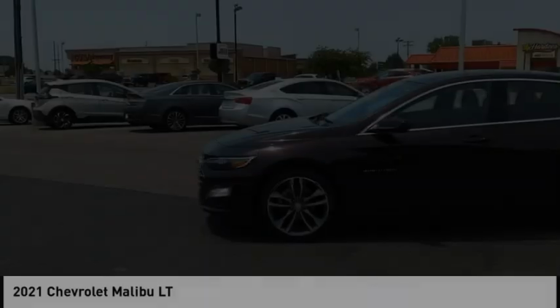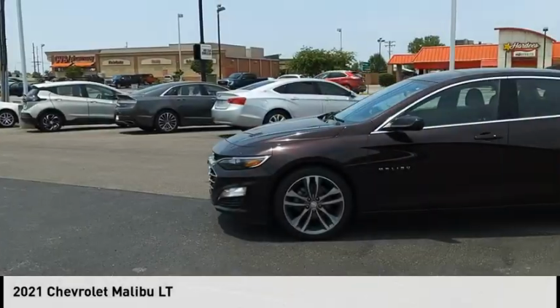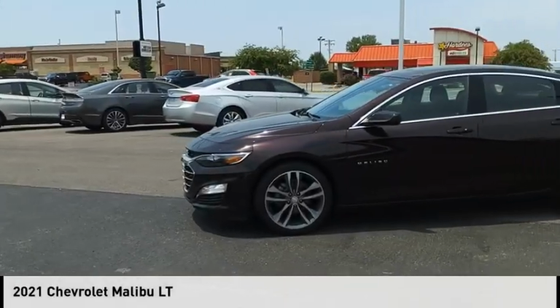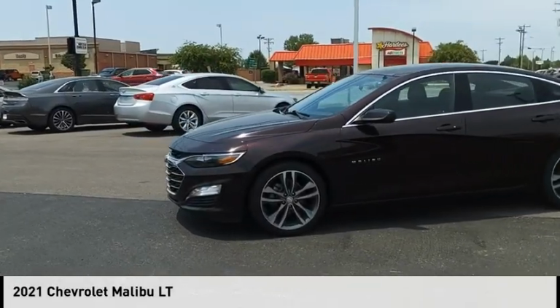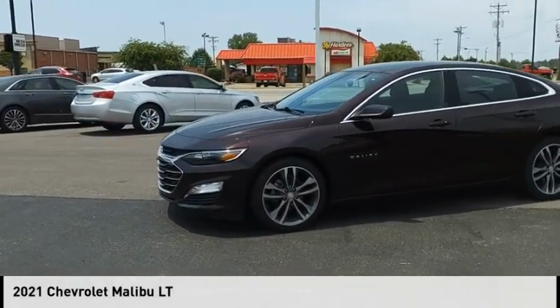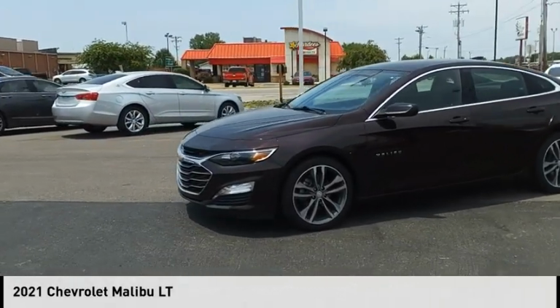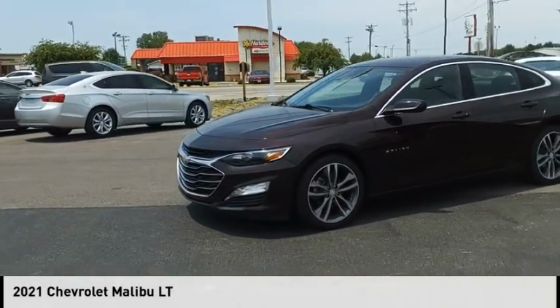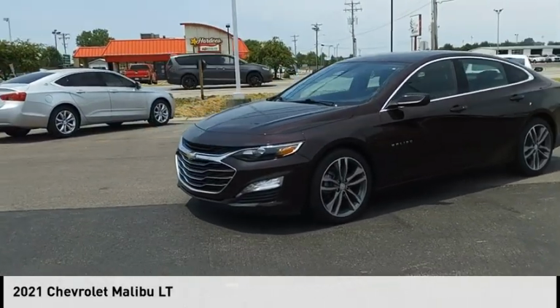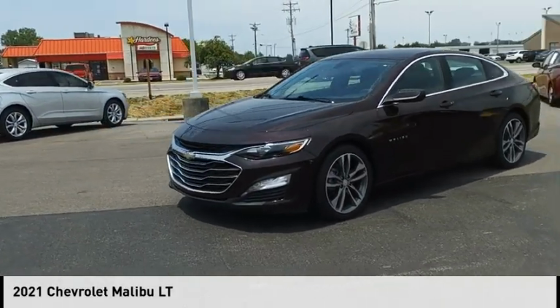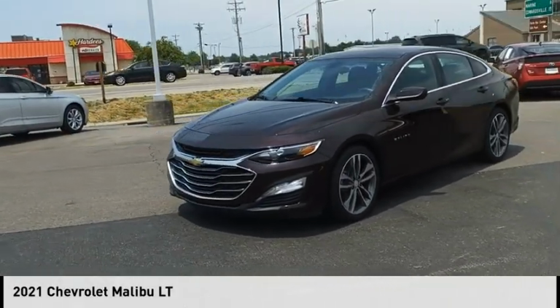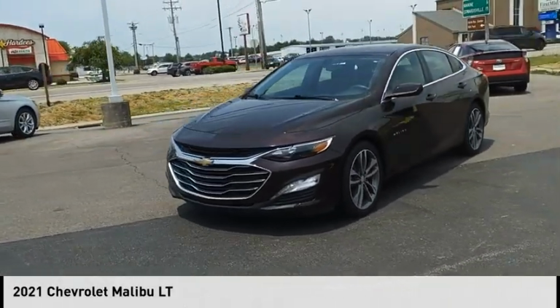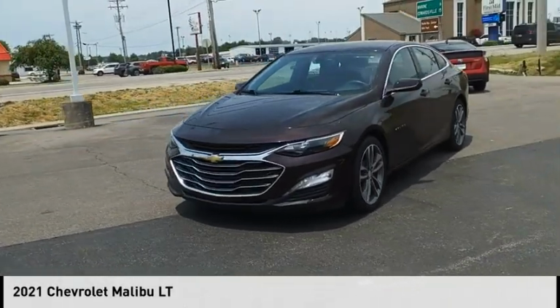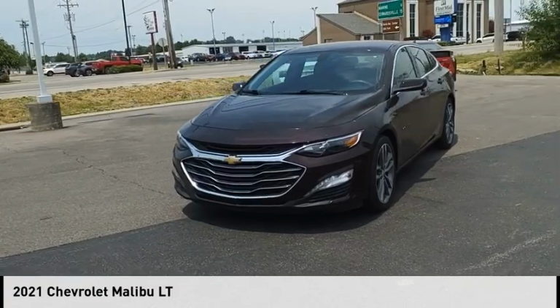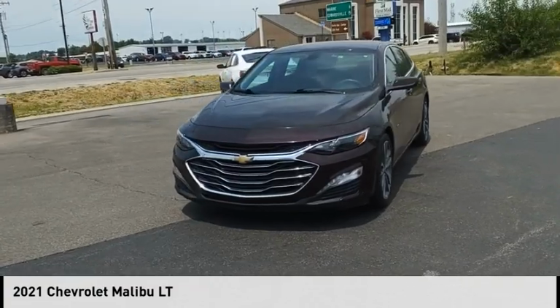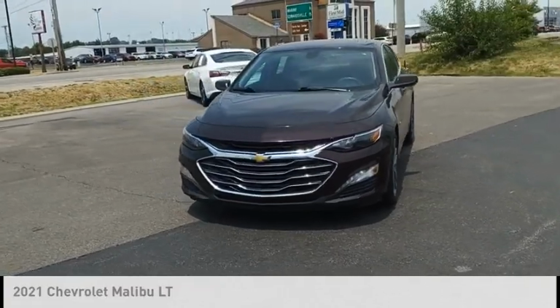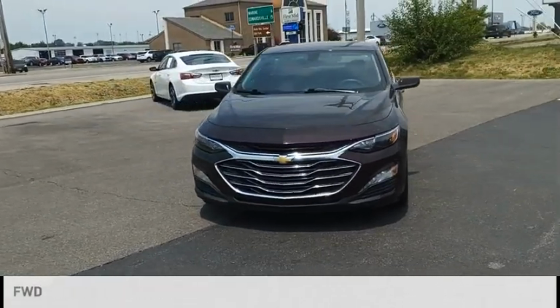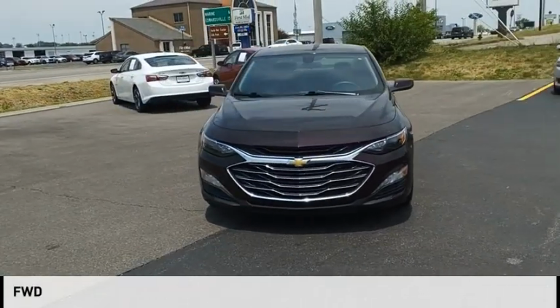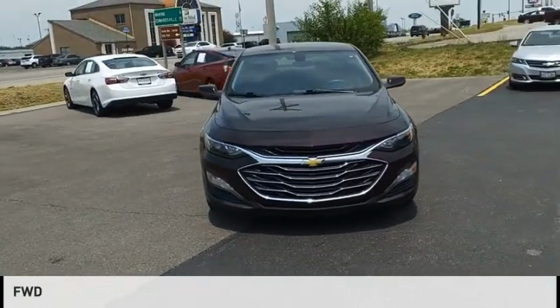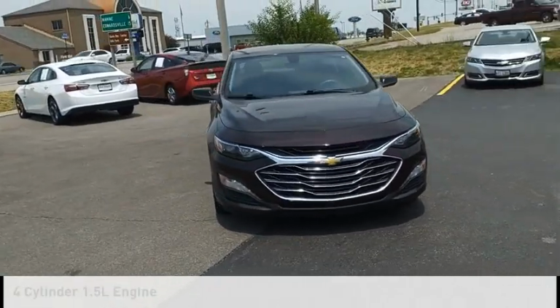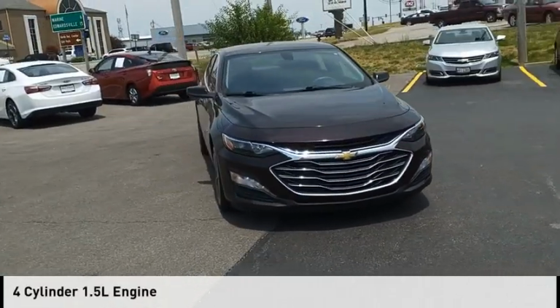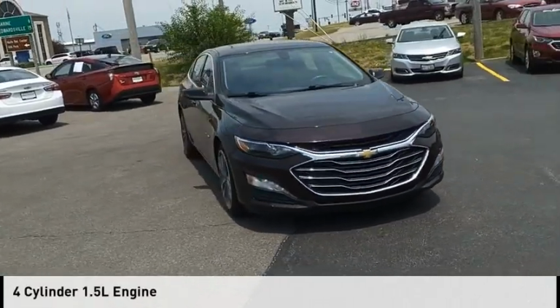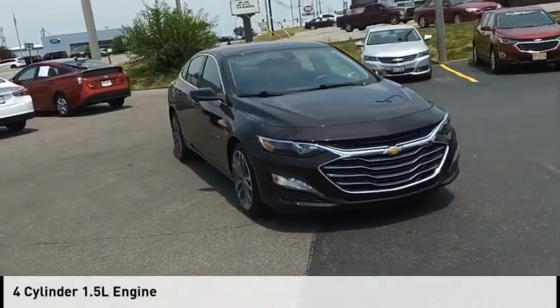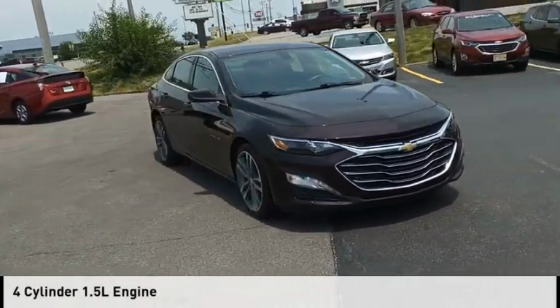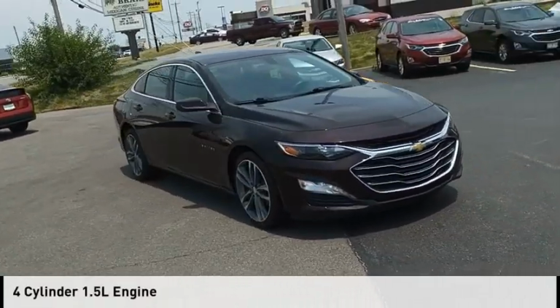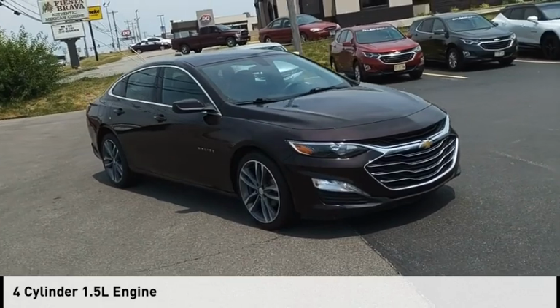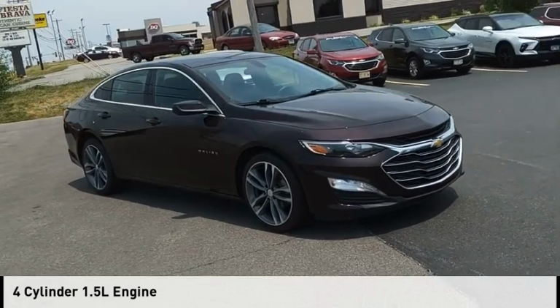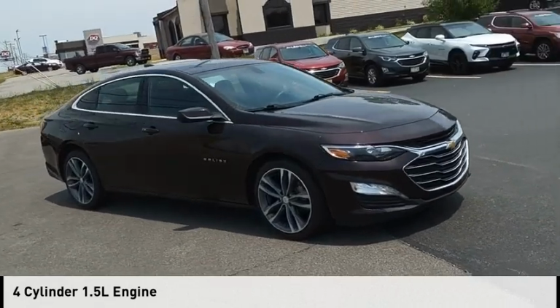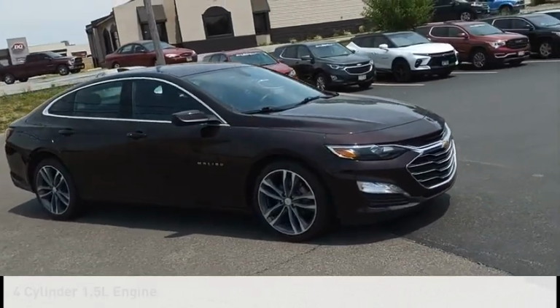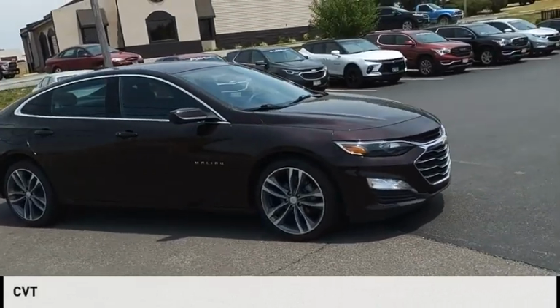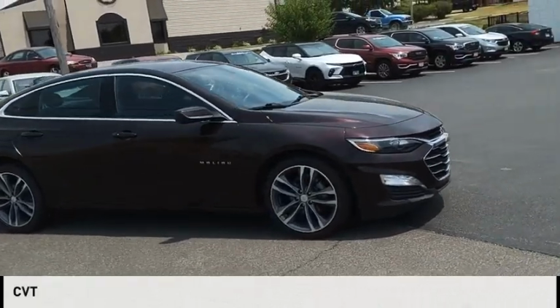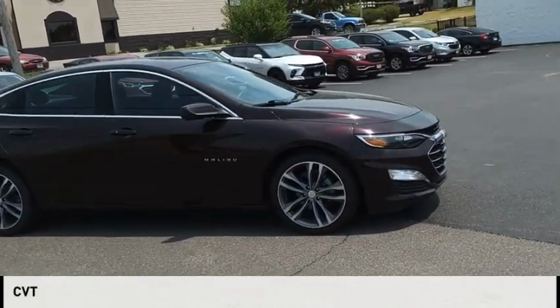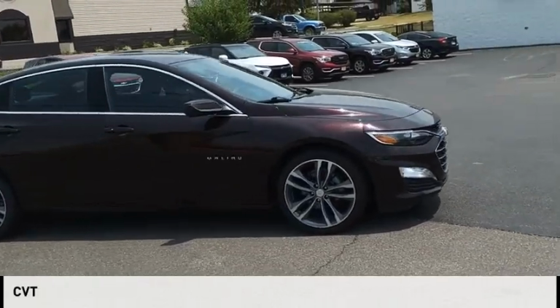Stop by and take a look at the 2021 Malibu. This vehicle is powered by a front-wheel drive, four-cylinder, 1.5-liter engine and comes with a continuously variable transmission.